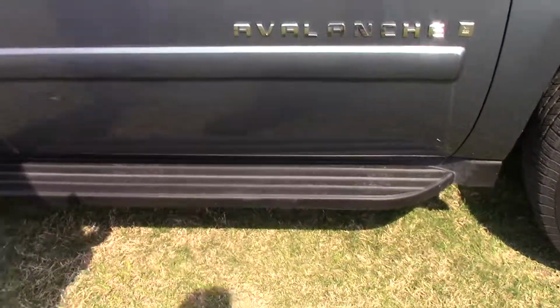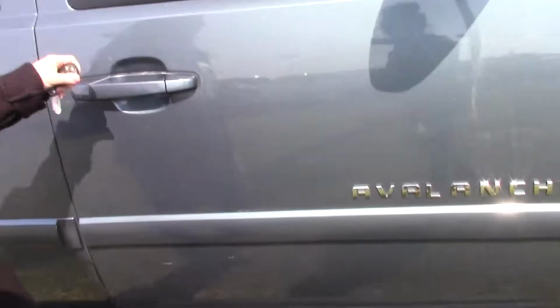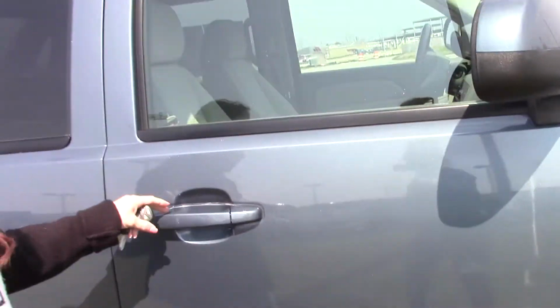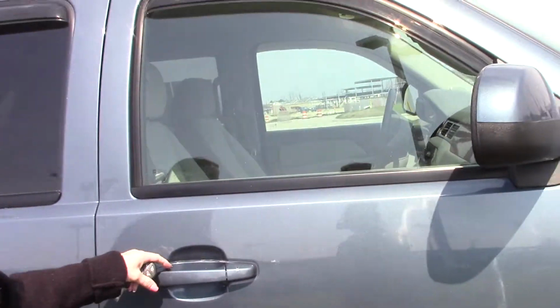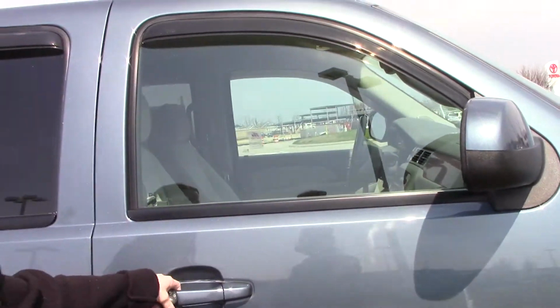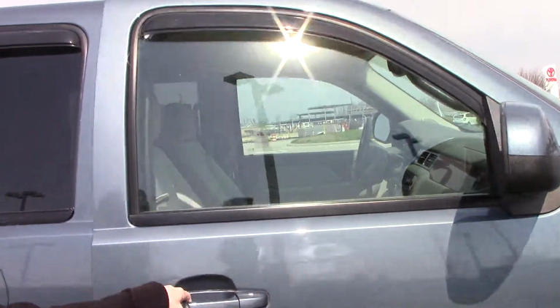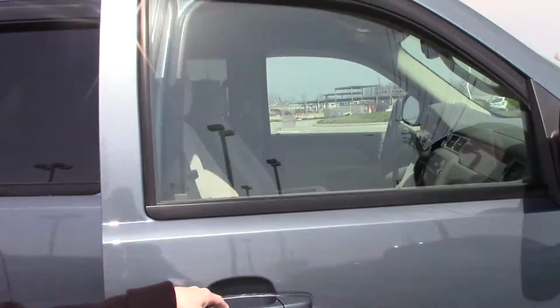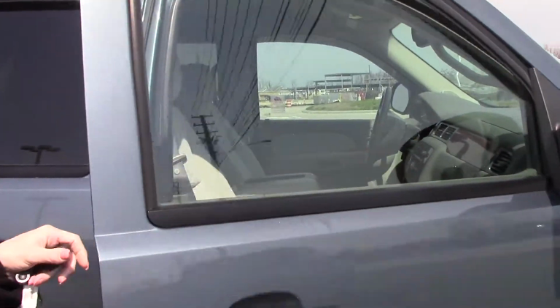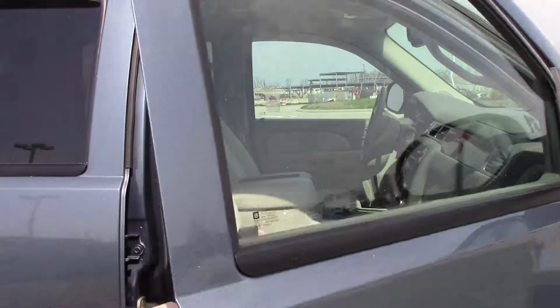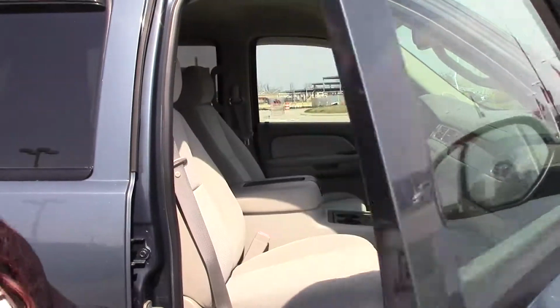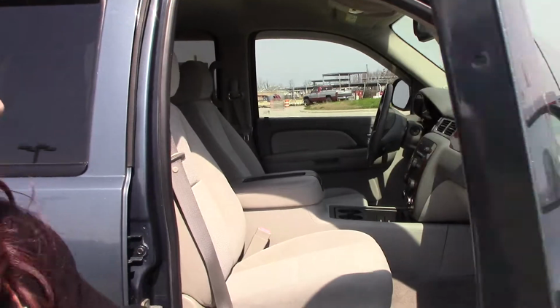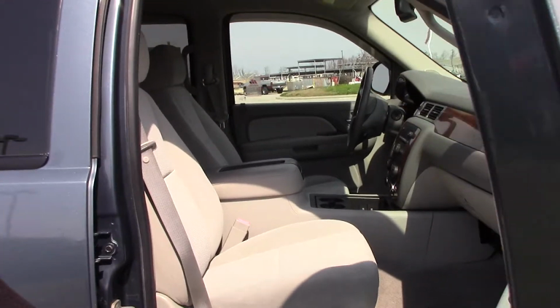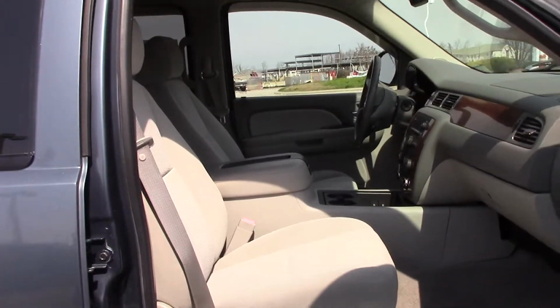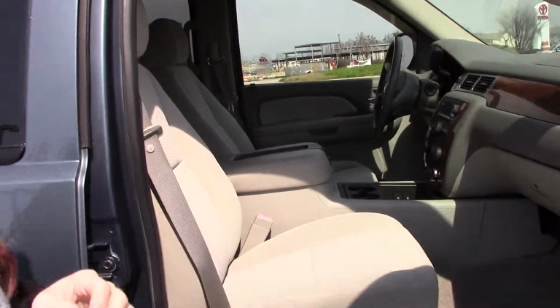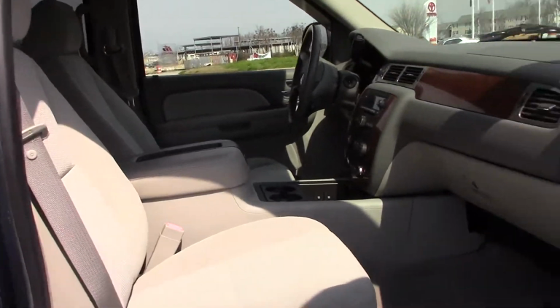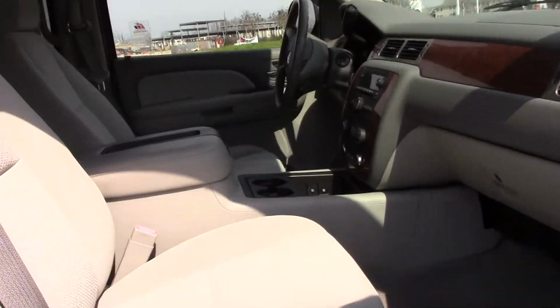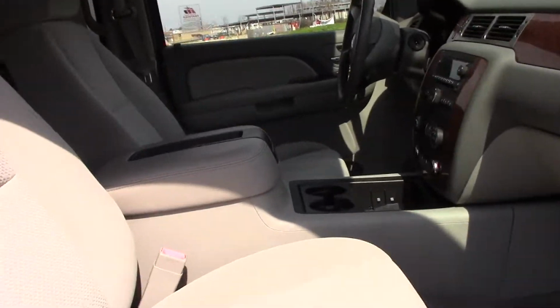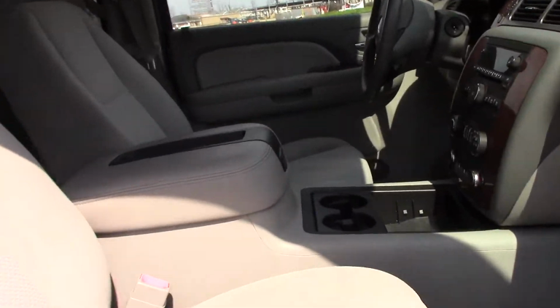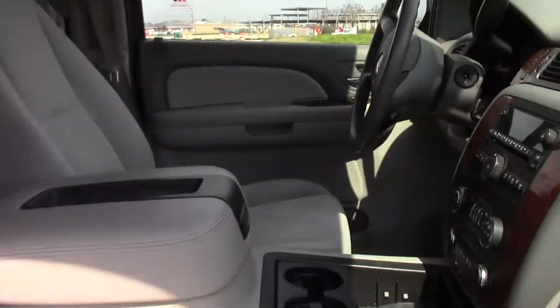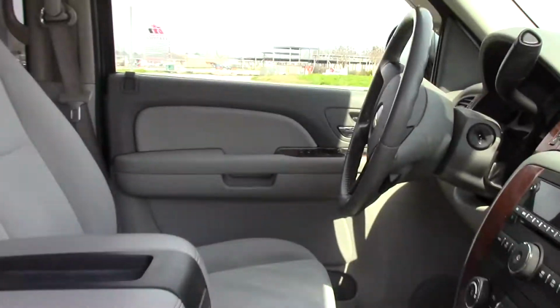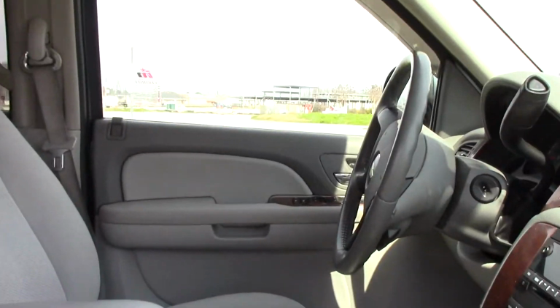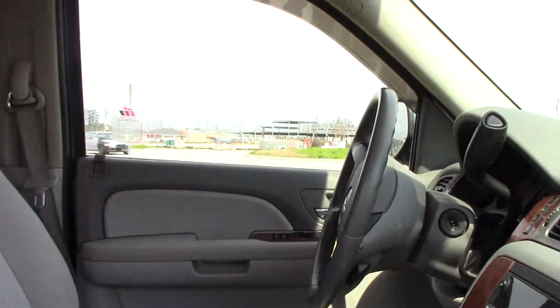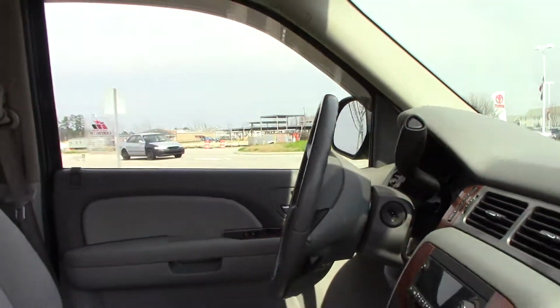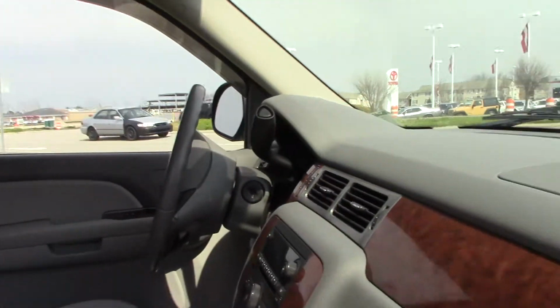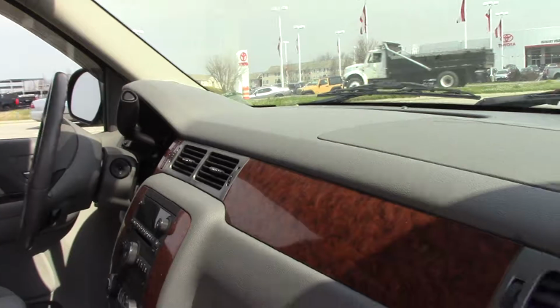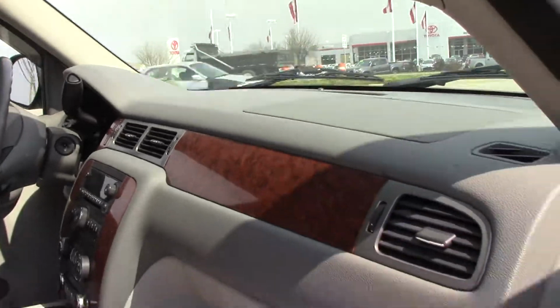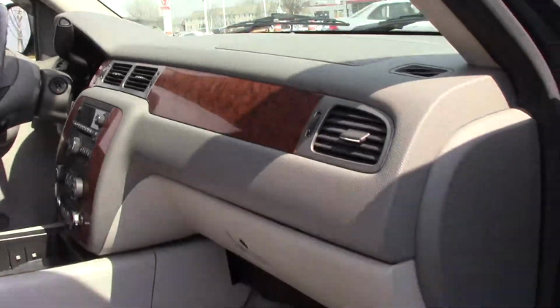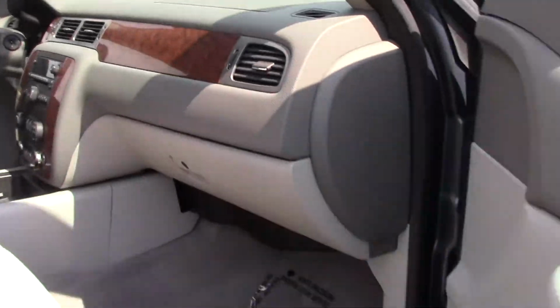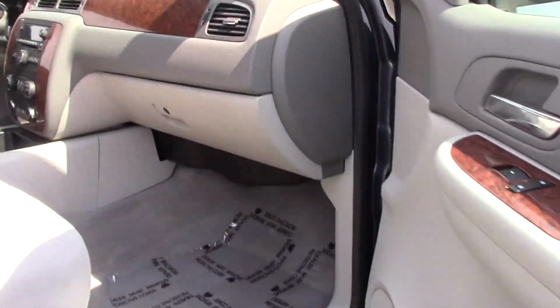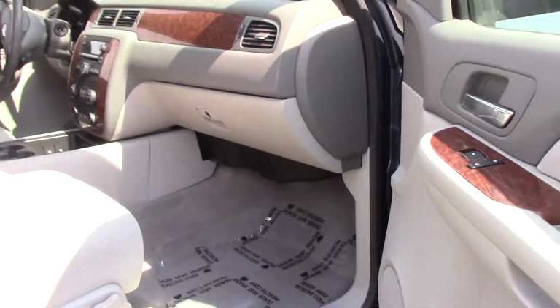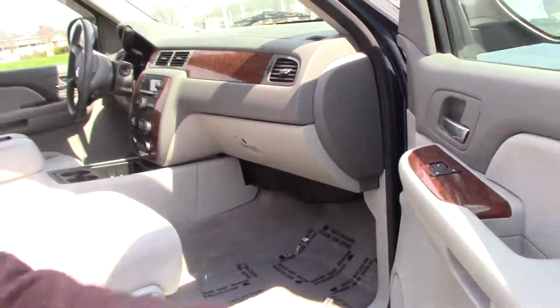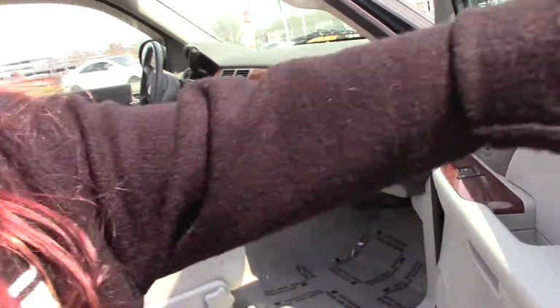It is an LT model. This truck was very well taken care of. As you can see, it's got your wood grain detail.